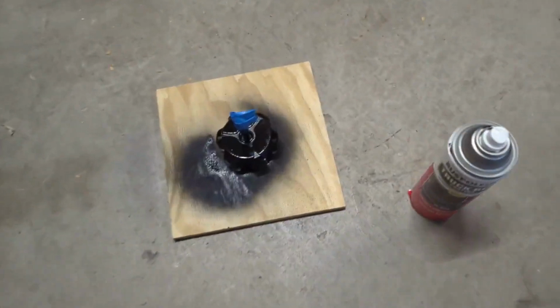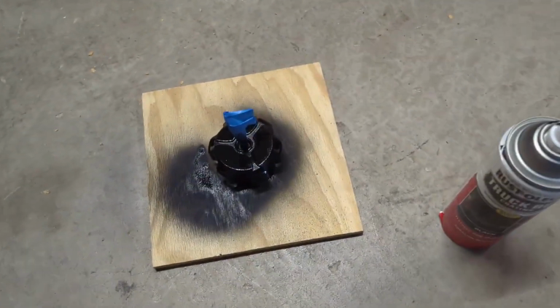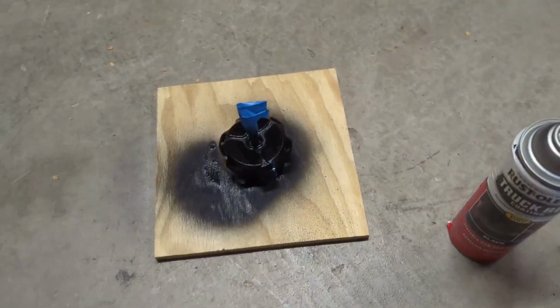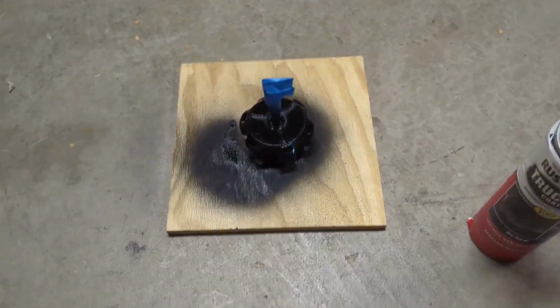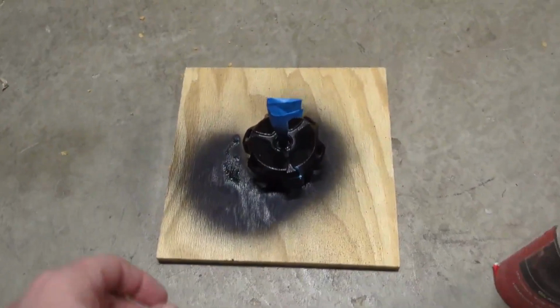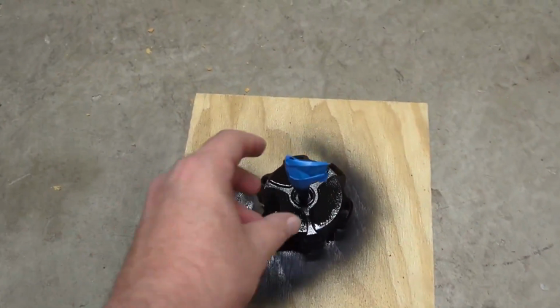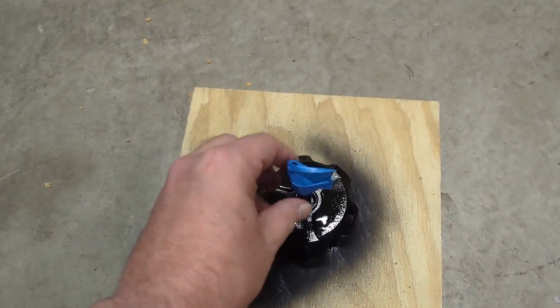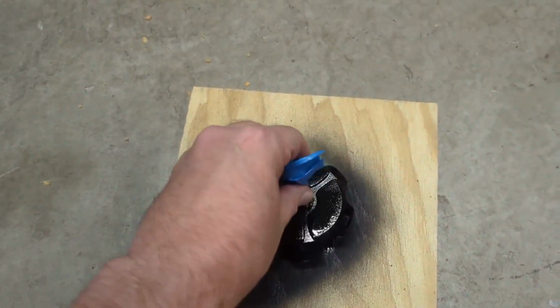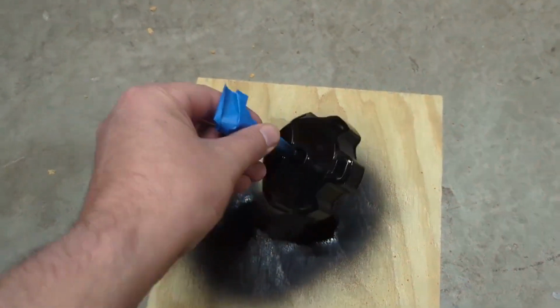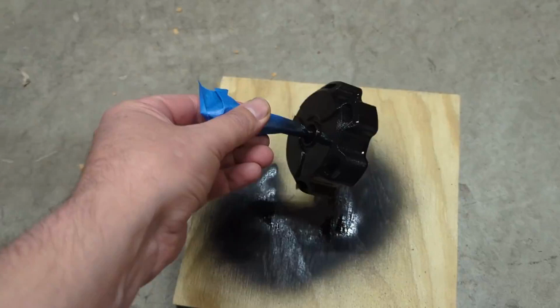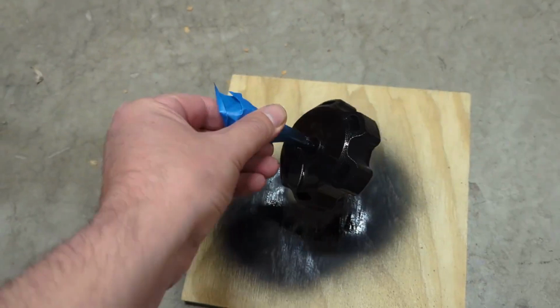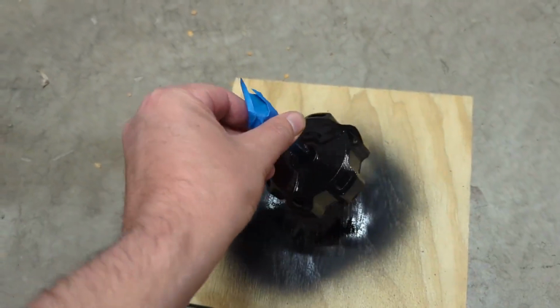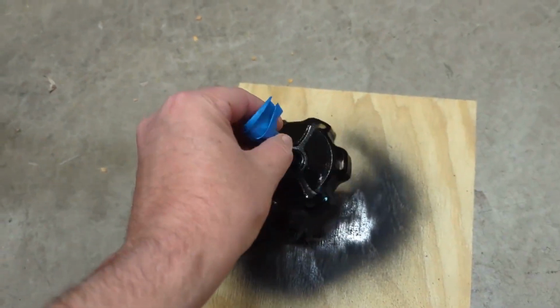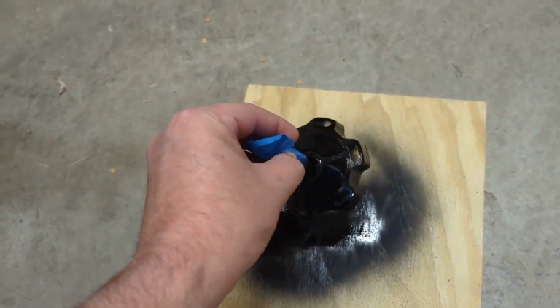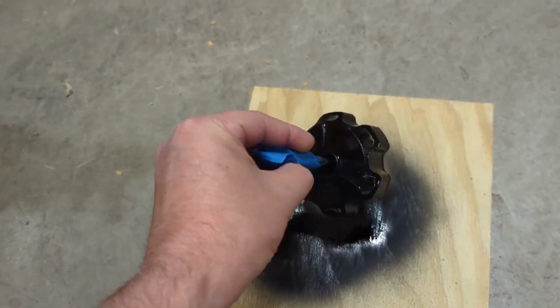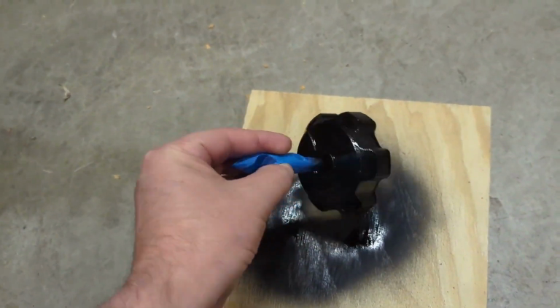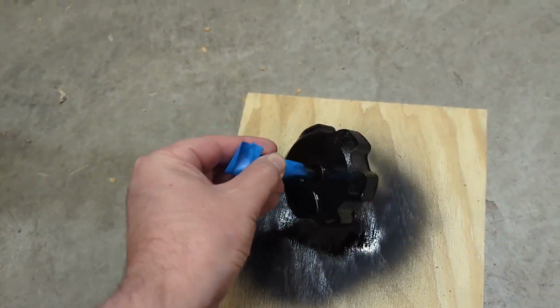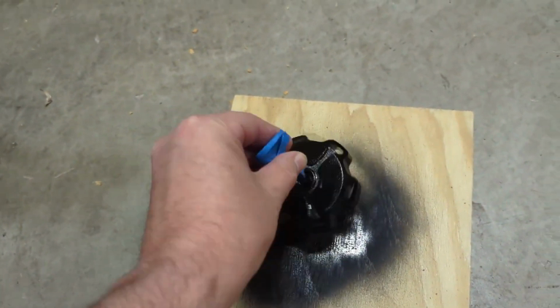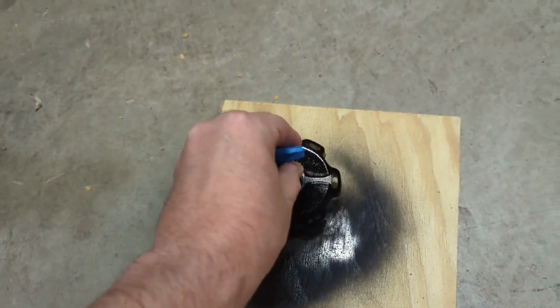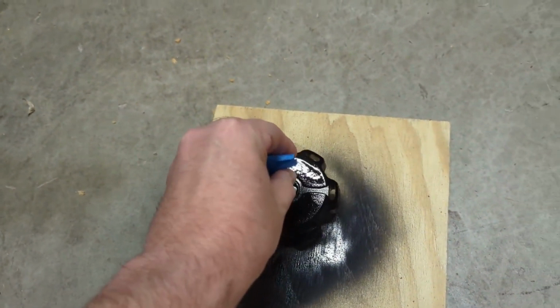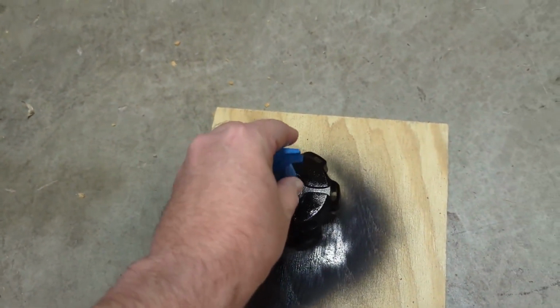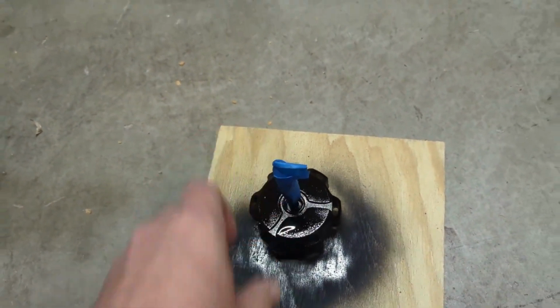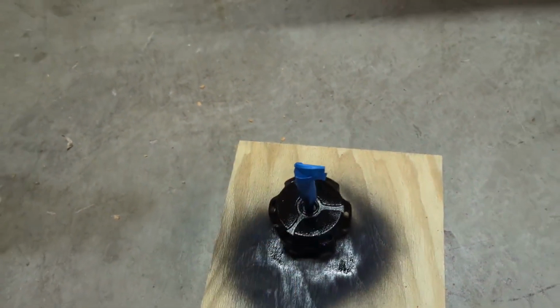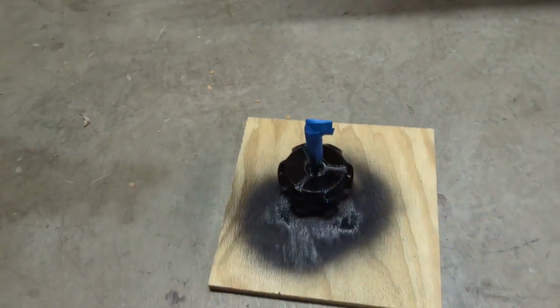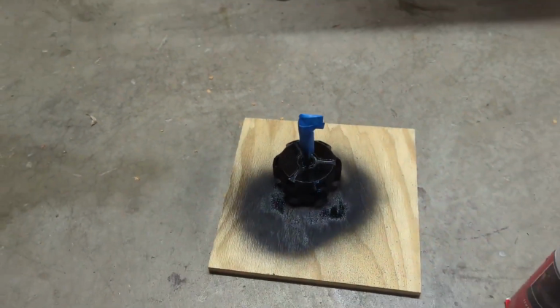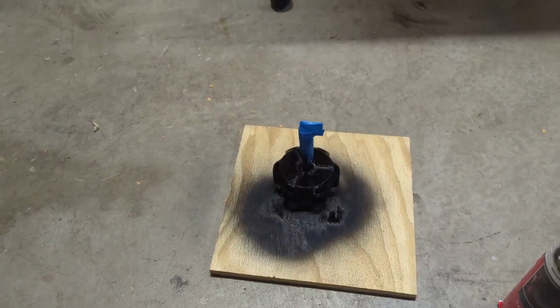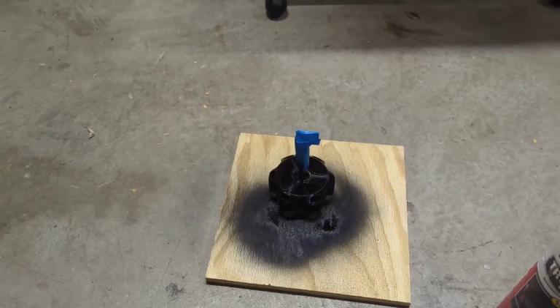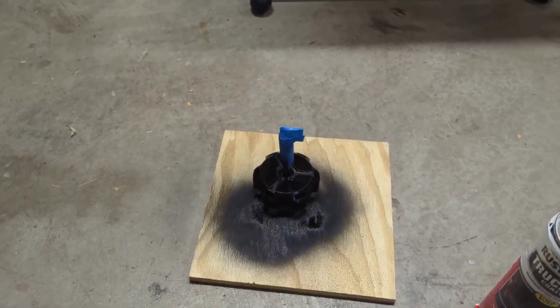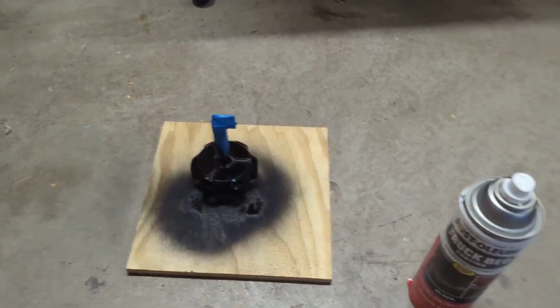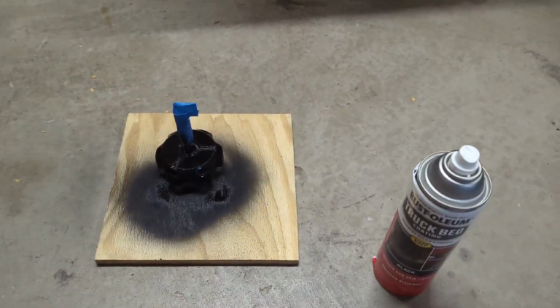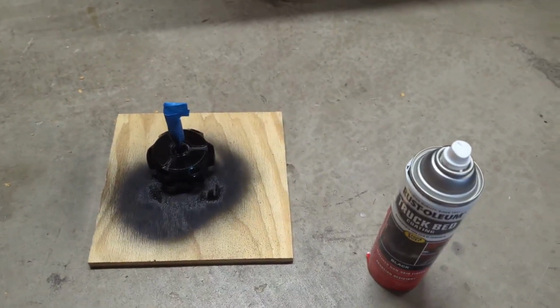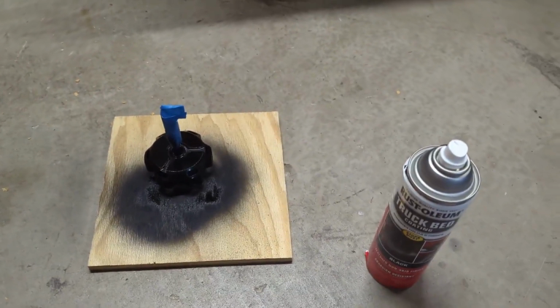Got the first coat on. I just taped off the vent. Already looks so much better. Probably do another coat or two and then stick it on.